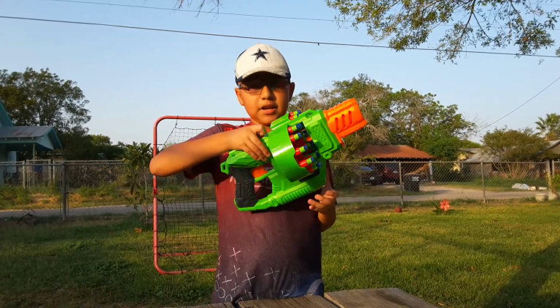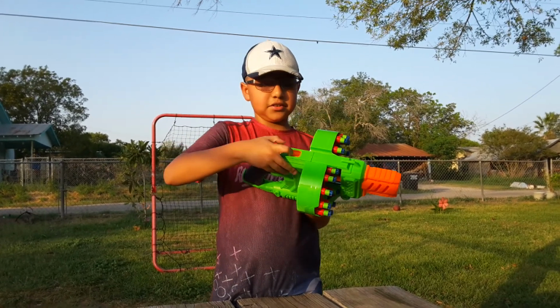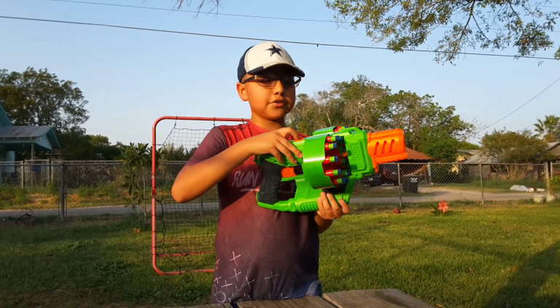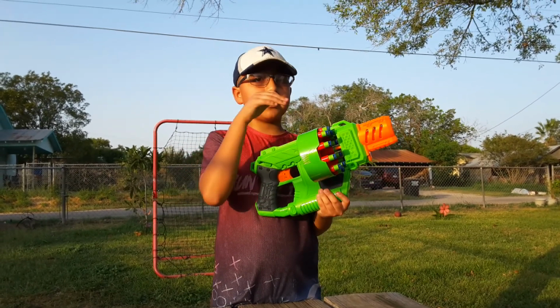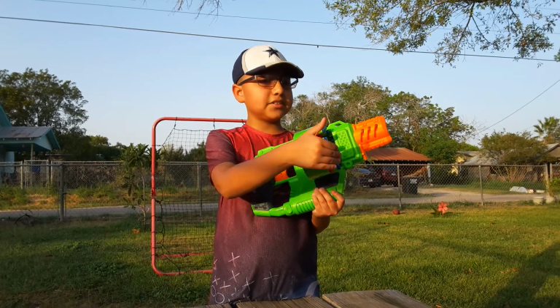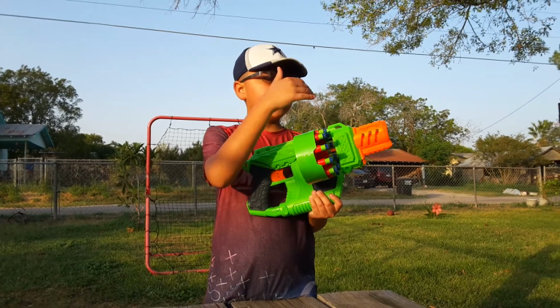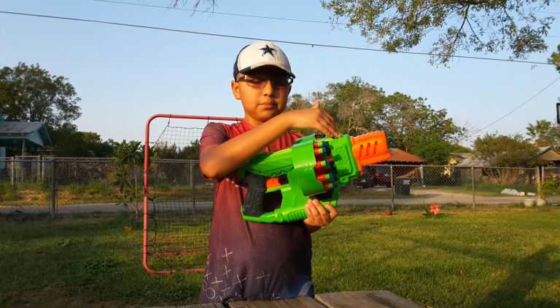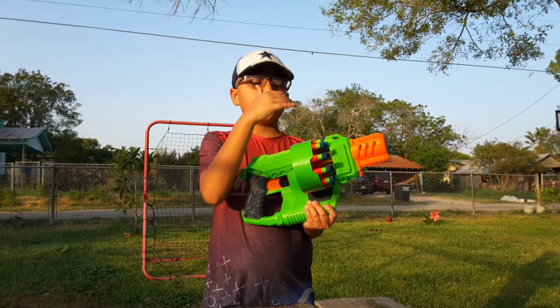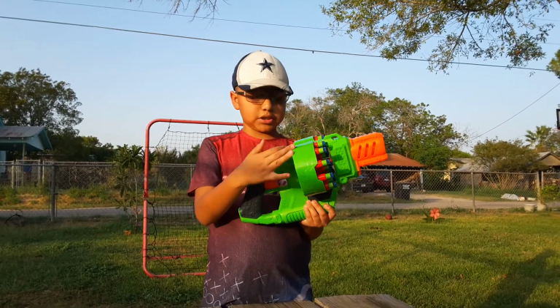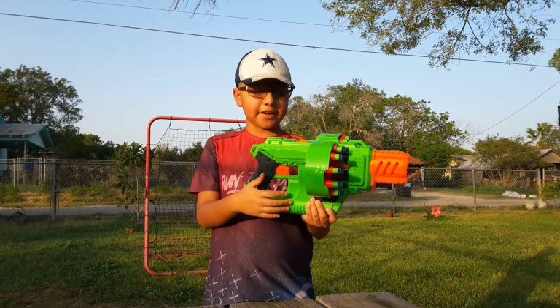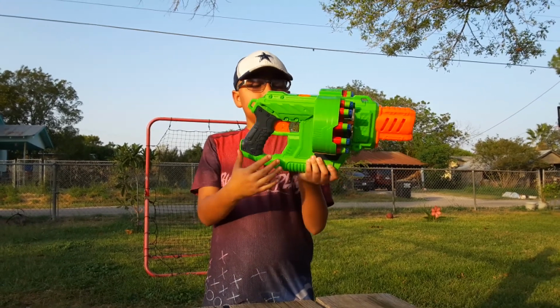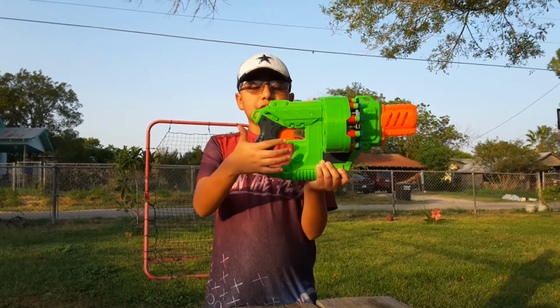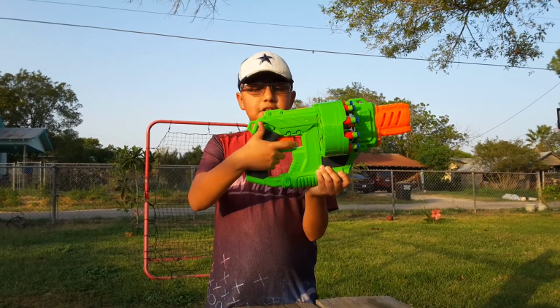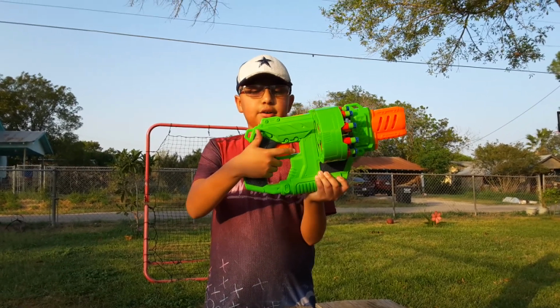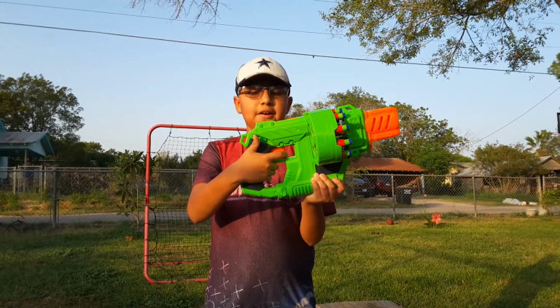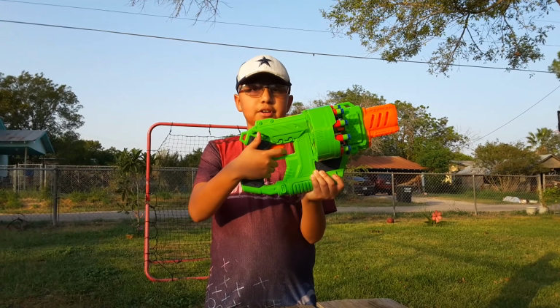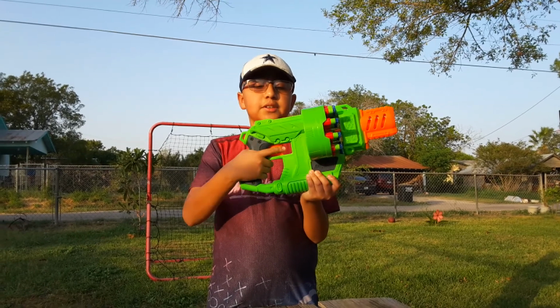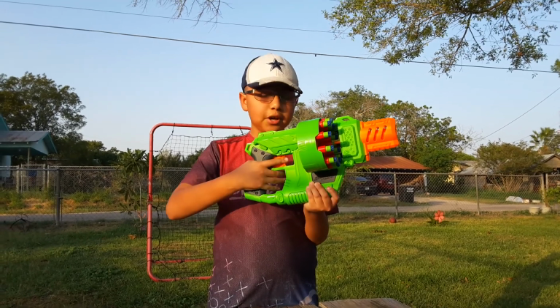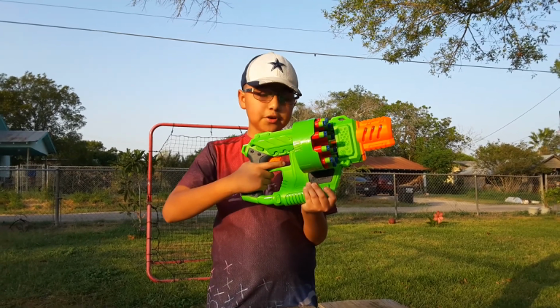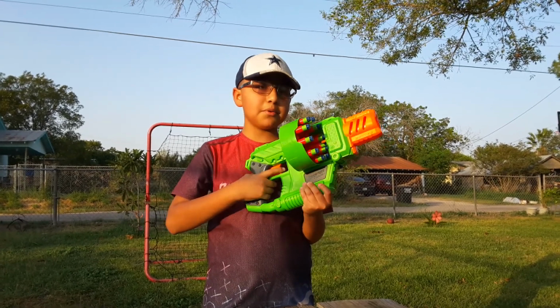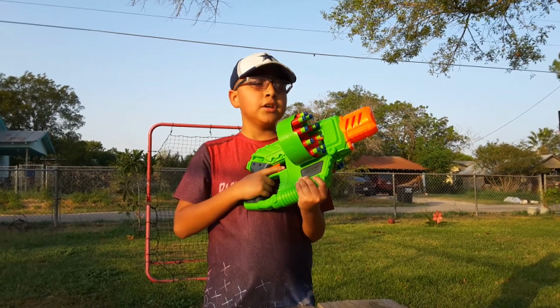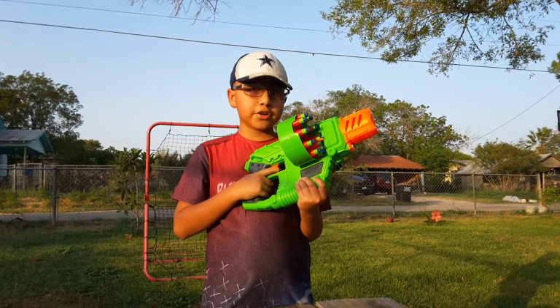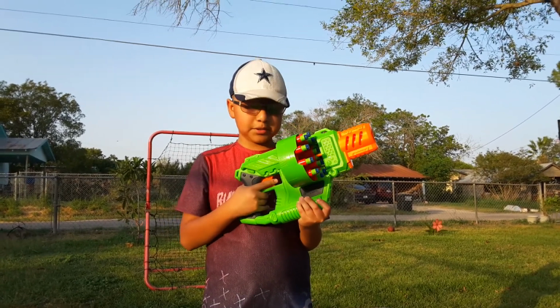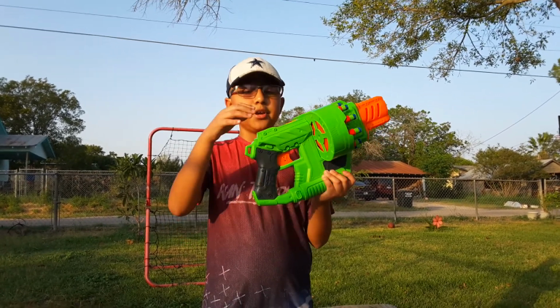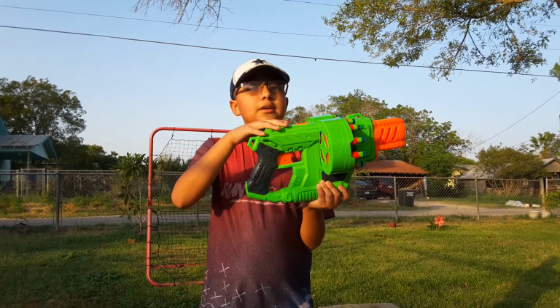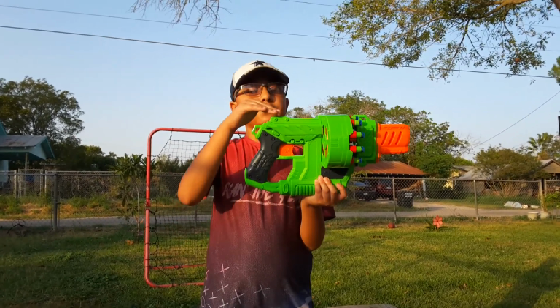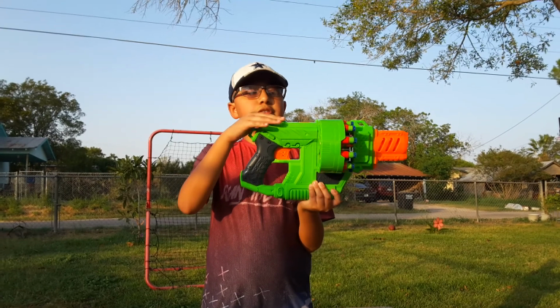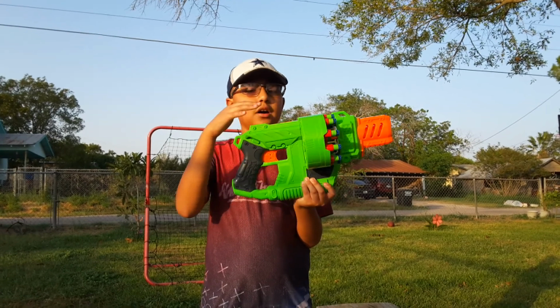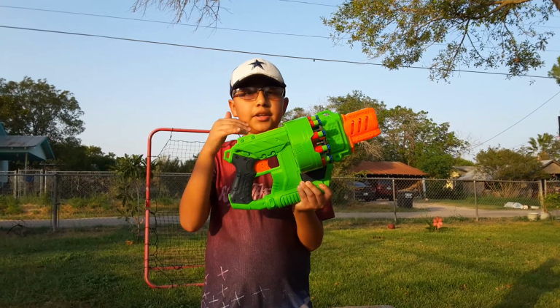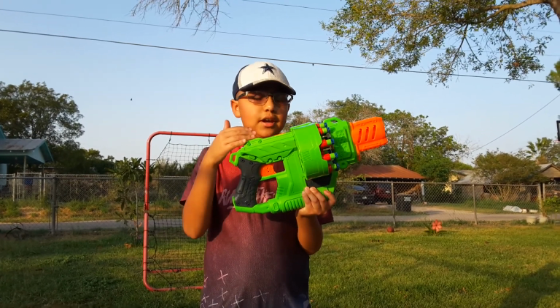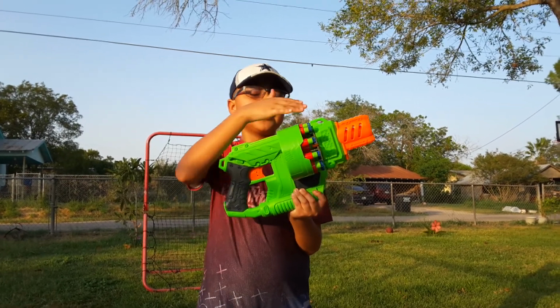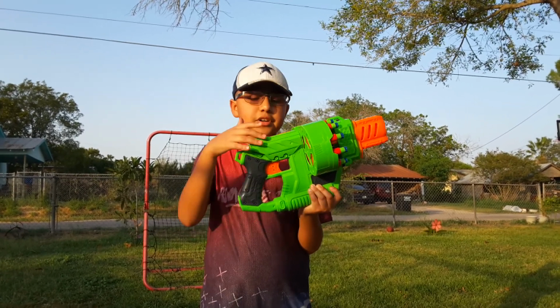Right here is this trigger so that it releases this part right here so you can get the mag out. Down here we have the trigger — it's a pretty comfortable trigger in my opinion, the trigger feel is pretty good. Right here we have the rear iron sight. I like the sights on it.